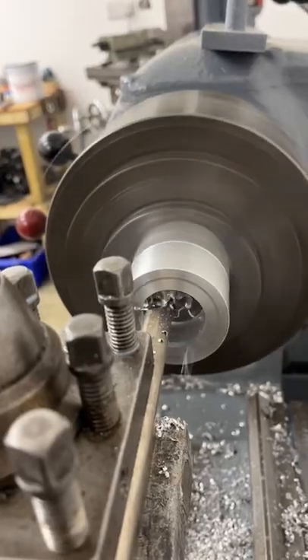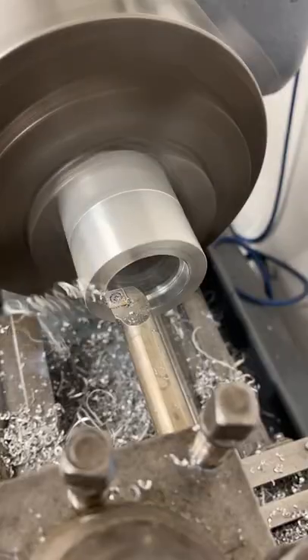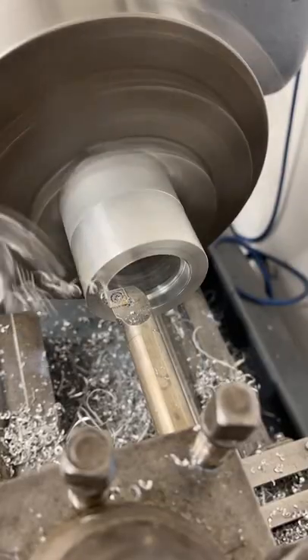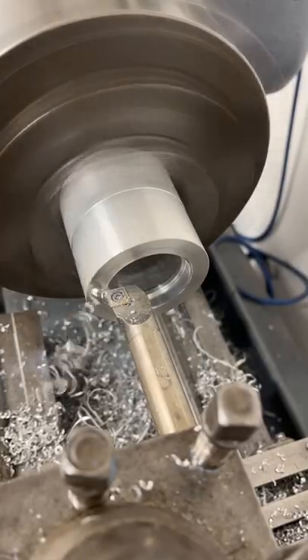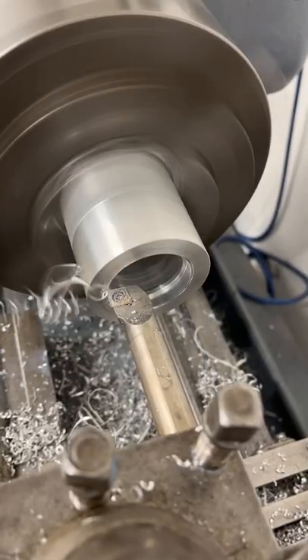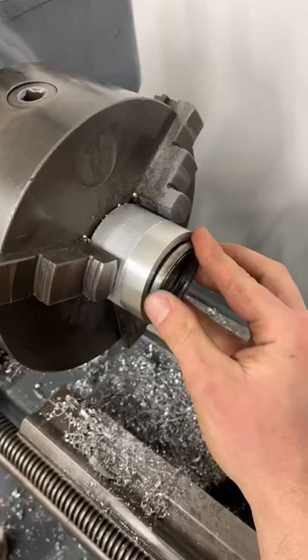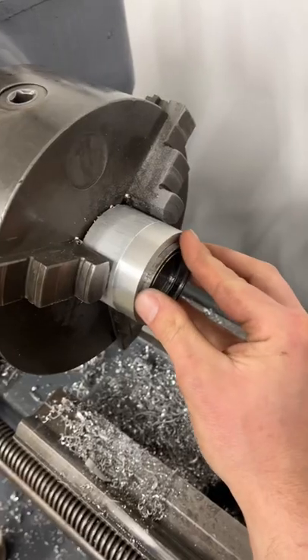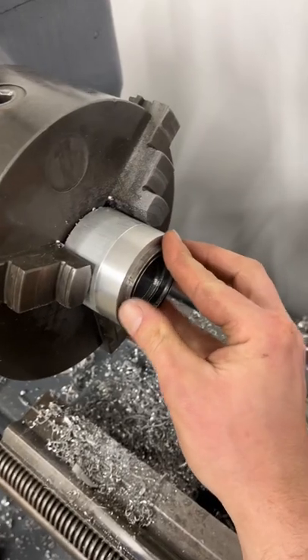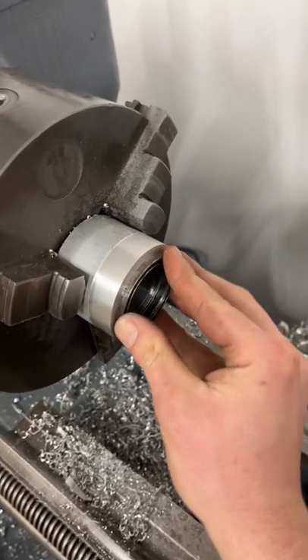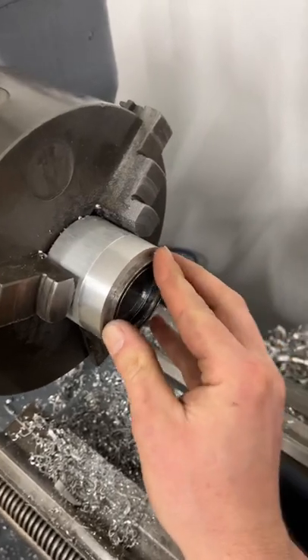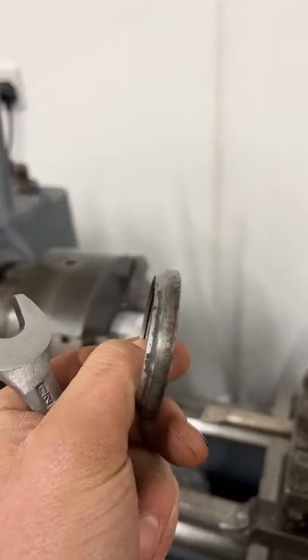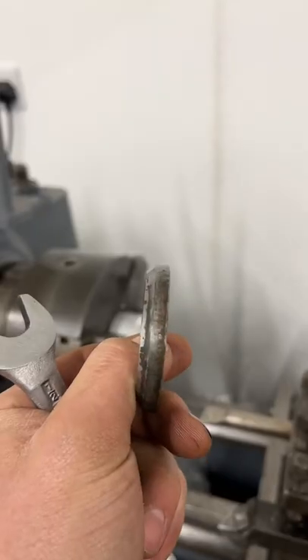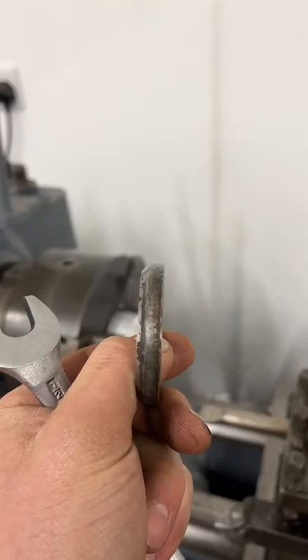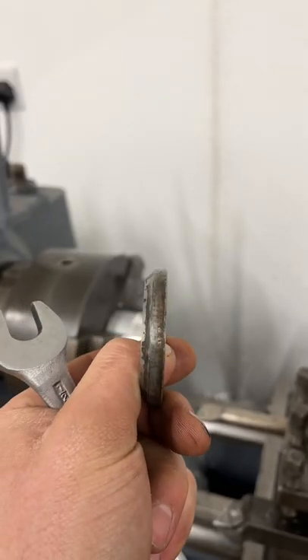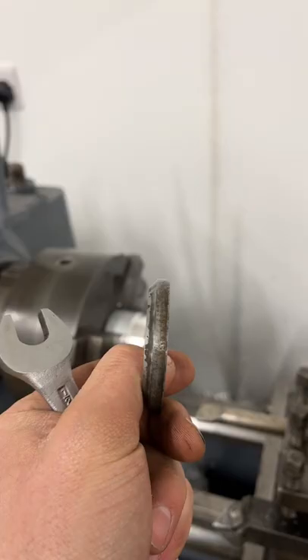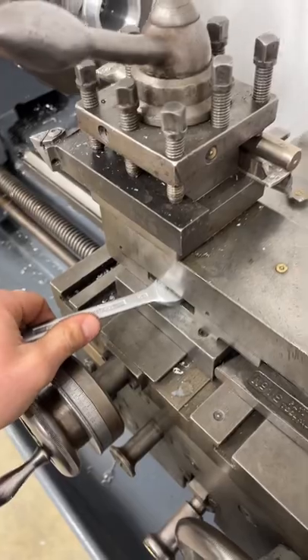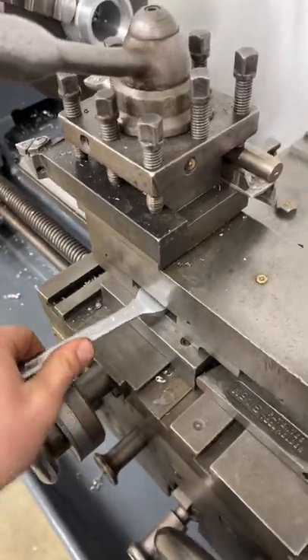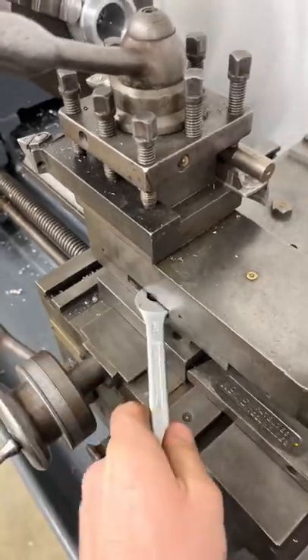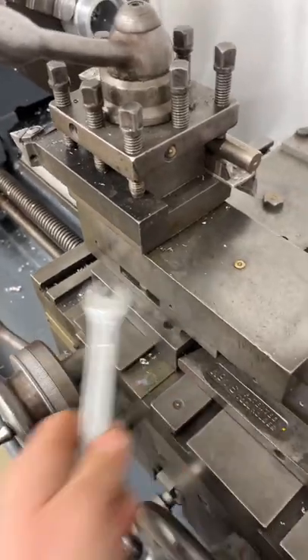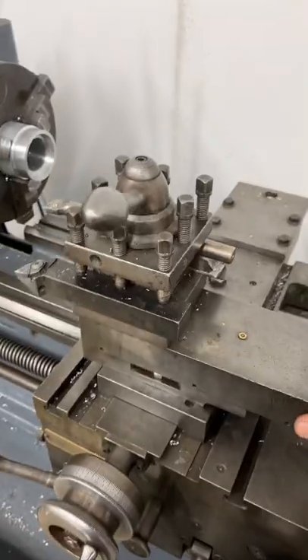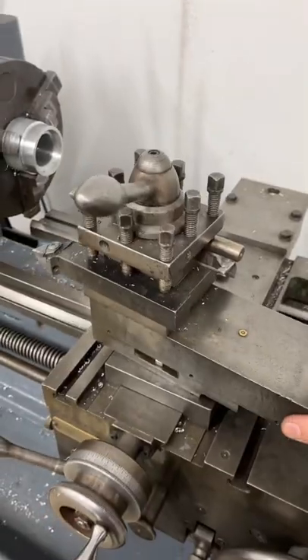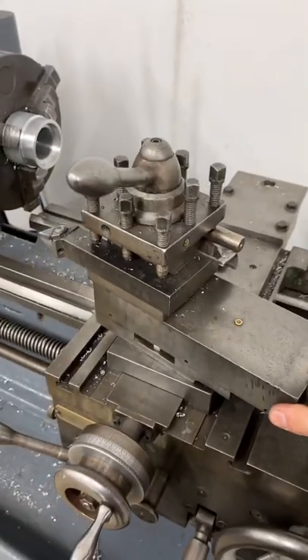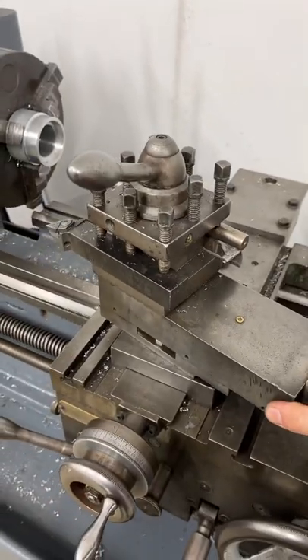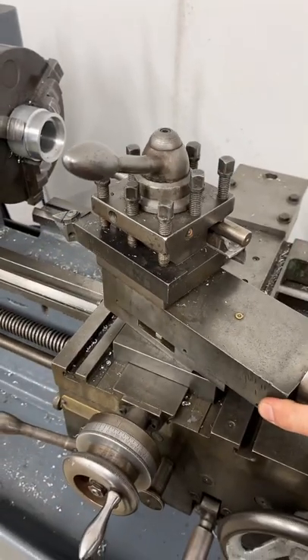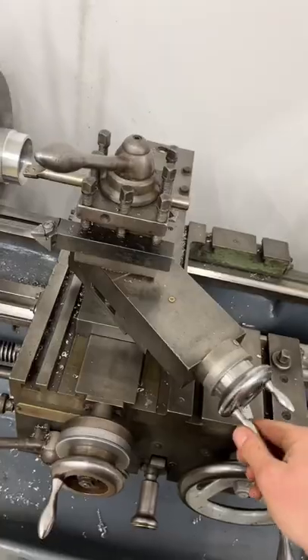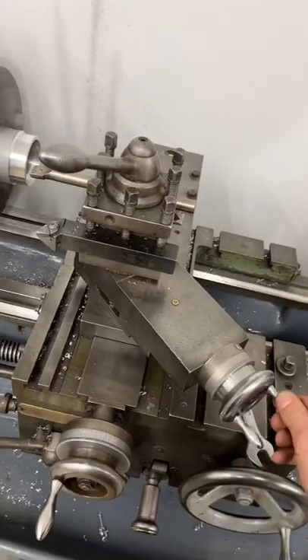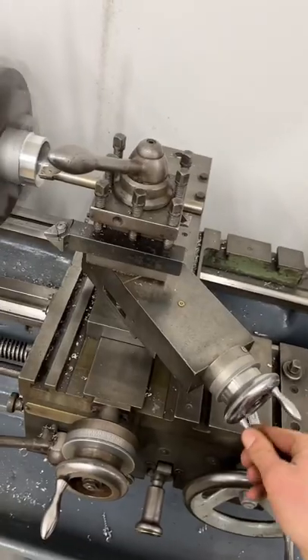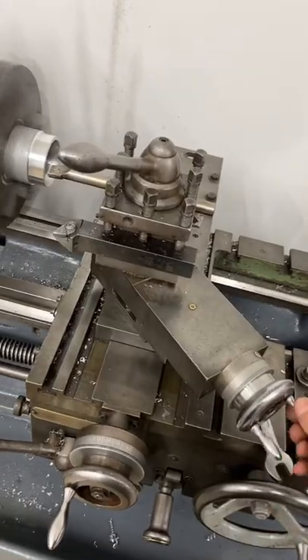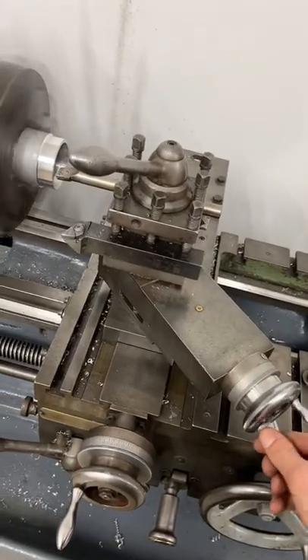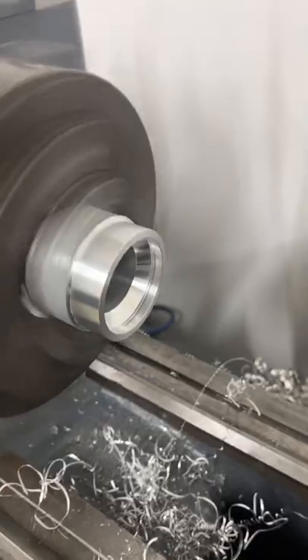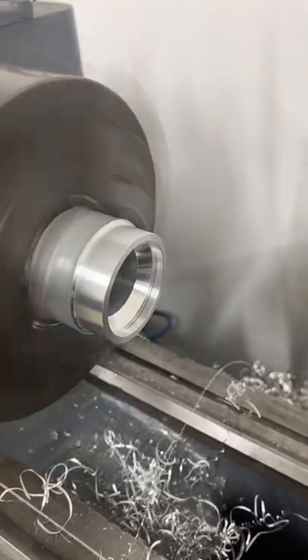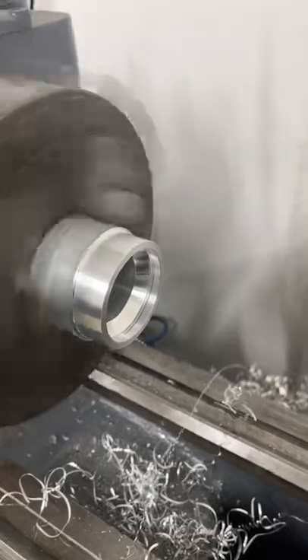I can then bore out the groove for the bearing to sit into. The bearing has a 45-degree angle it sits up against, so I have to rotate my tool post 45 degrees and I can machine it on an angle with the boring bar.